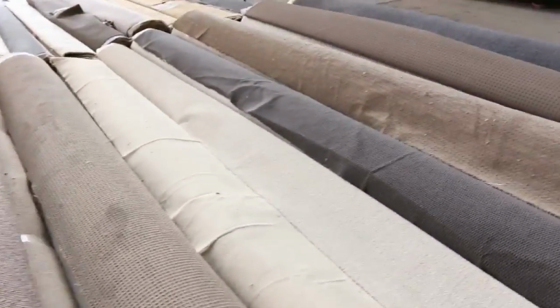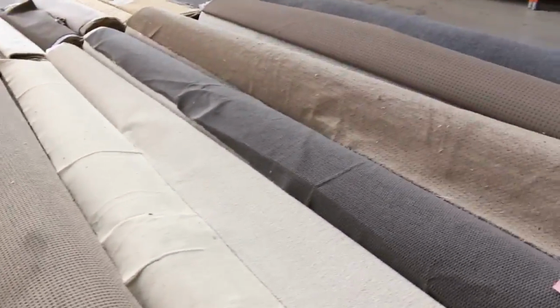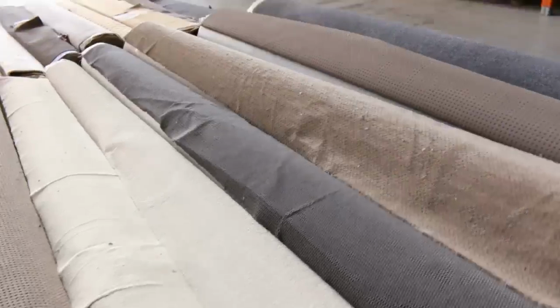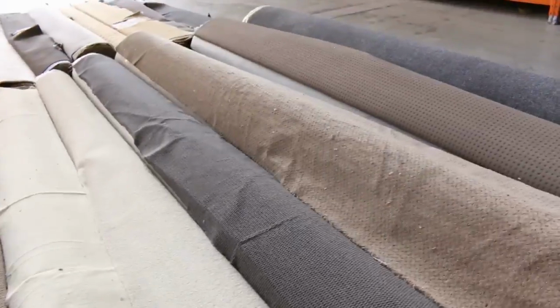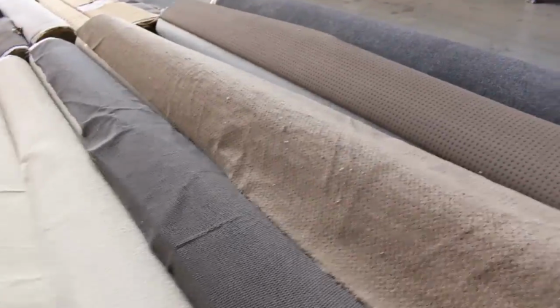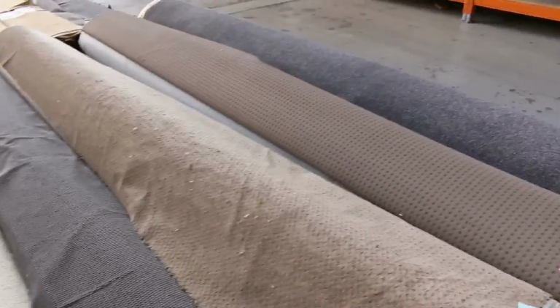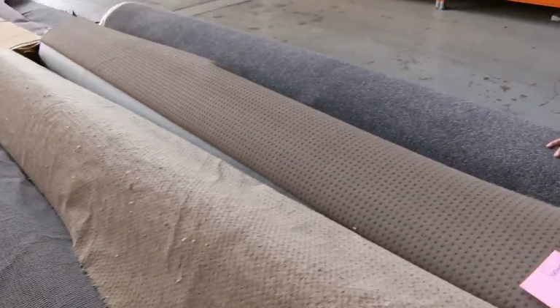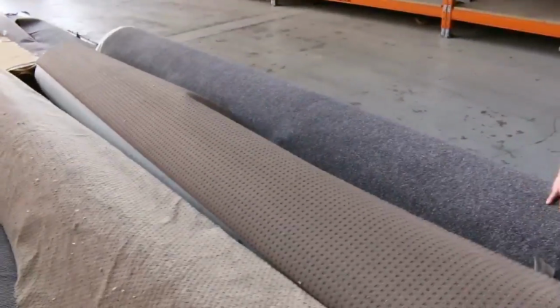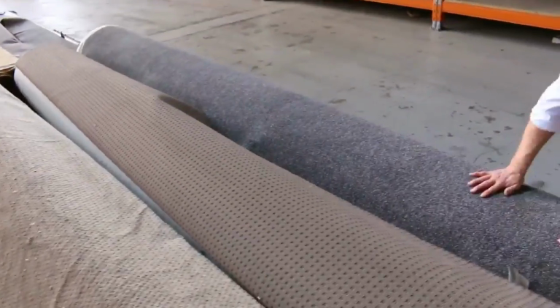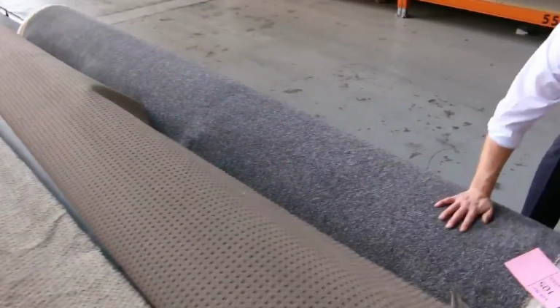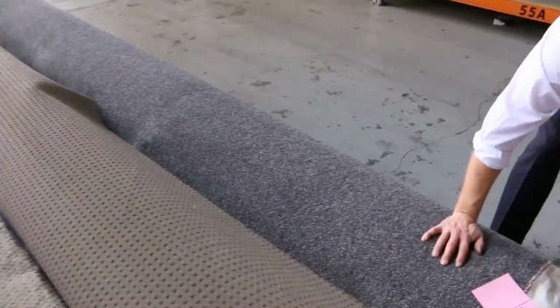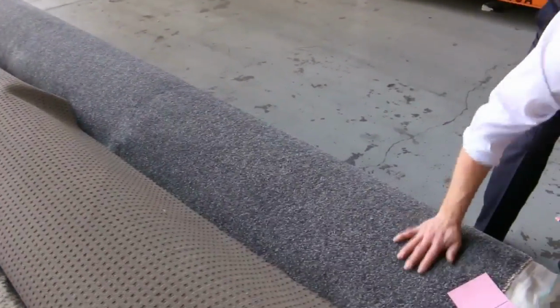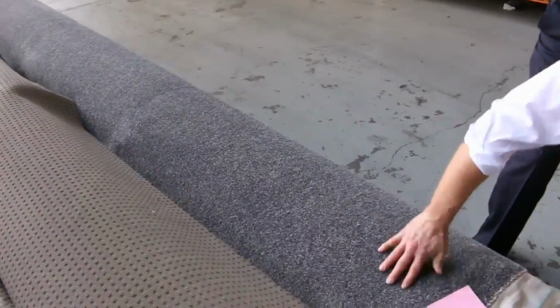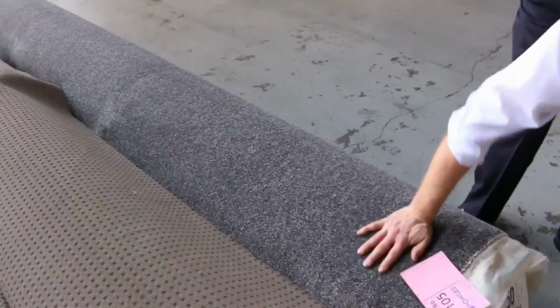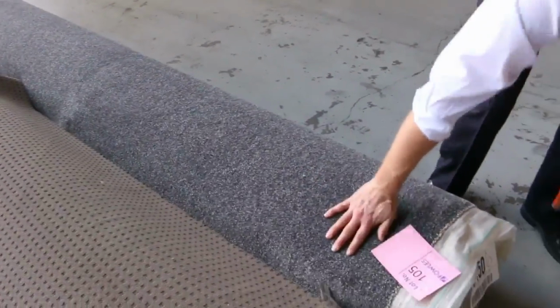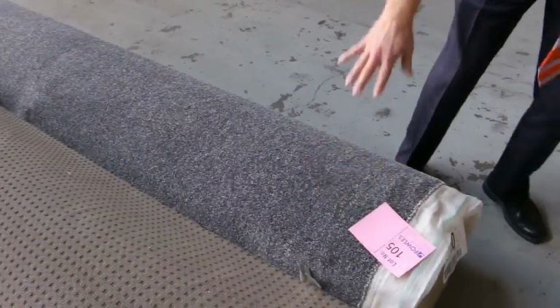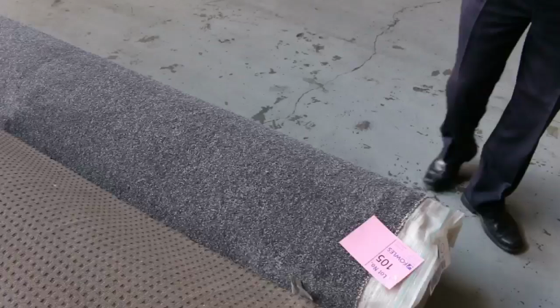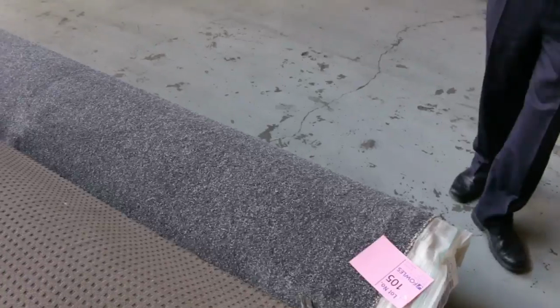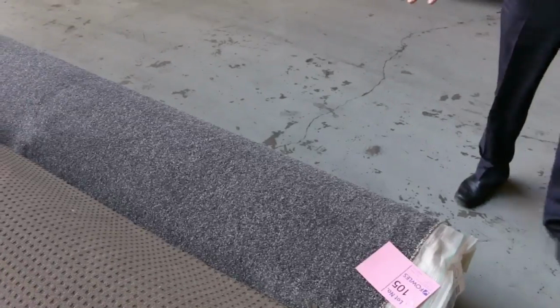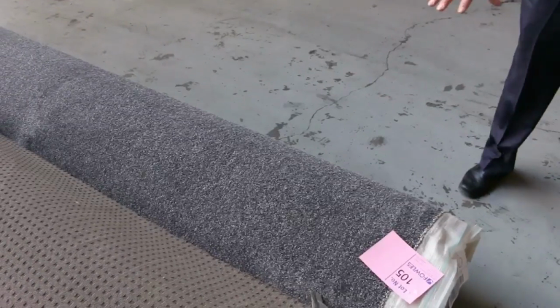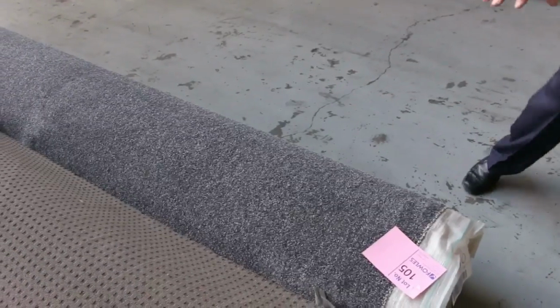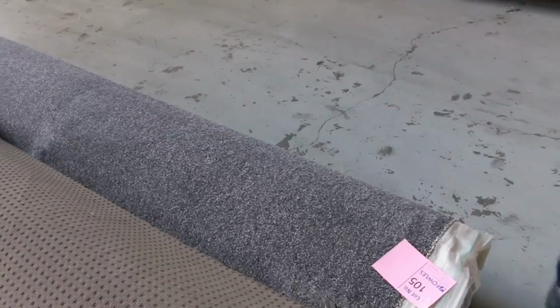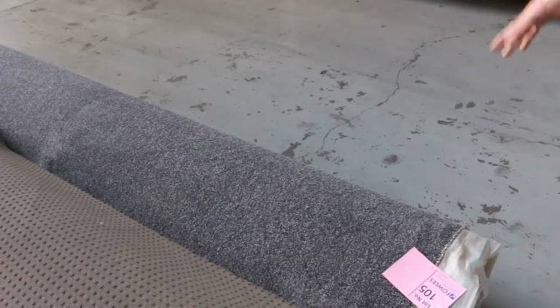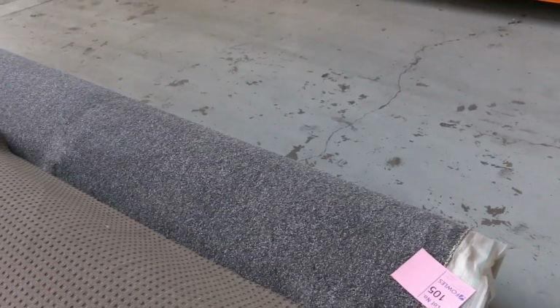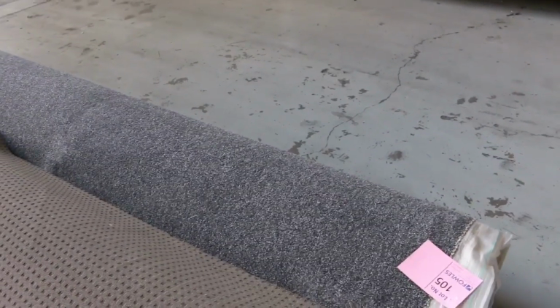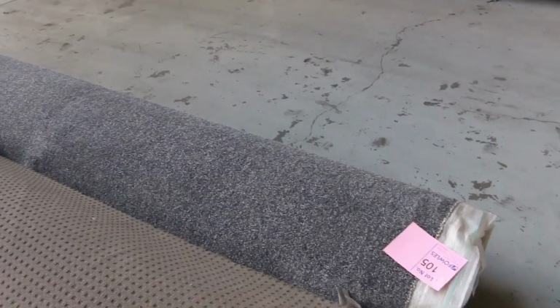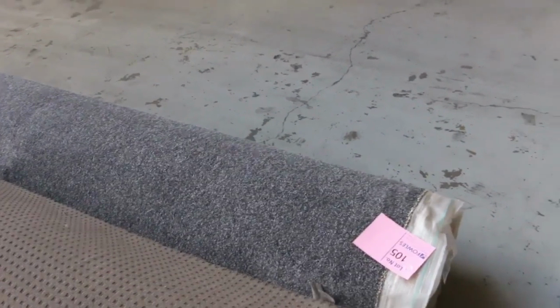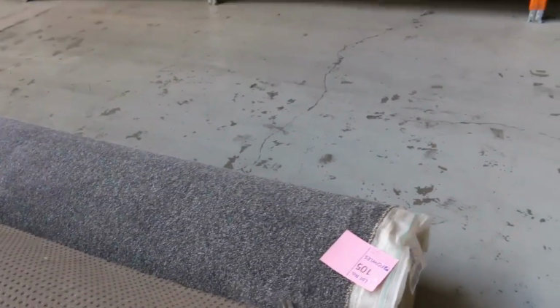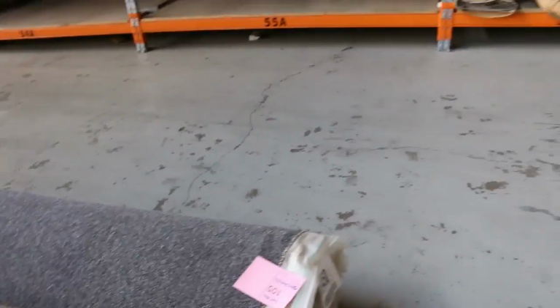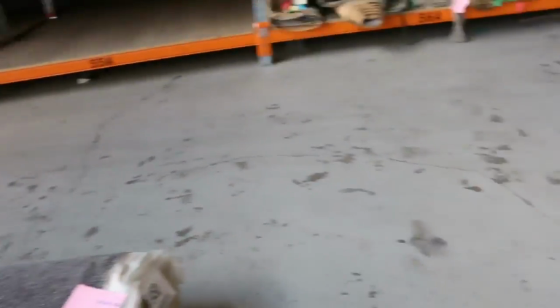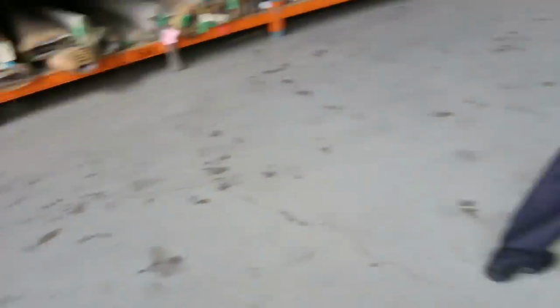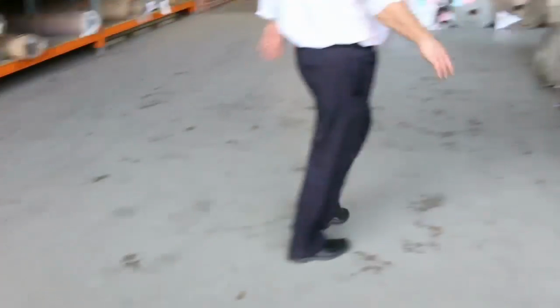Moving right down to the end here — have a look at this one. This is a beautiful charcoal colour here, 28 metres, so a nice big house roll there. And again I reckon probably $35, $40 a metre will get that one.